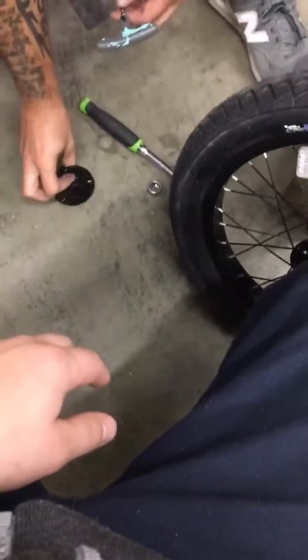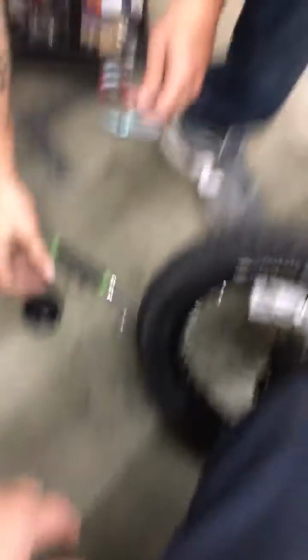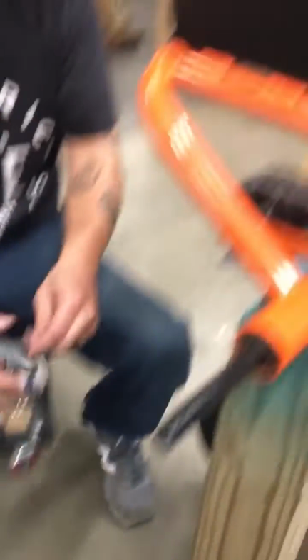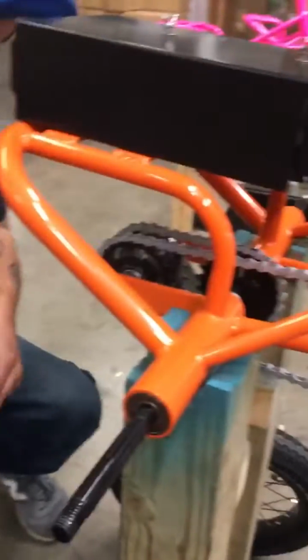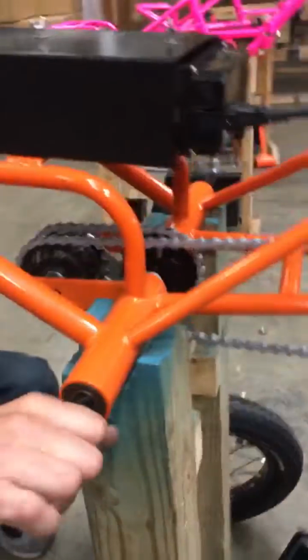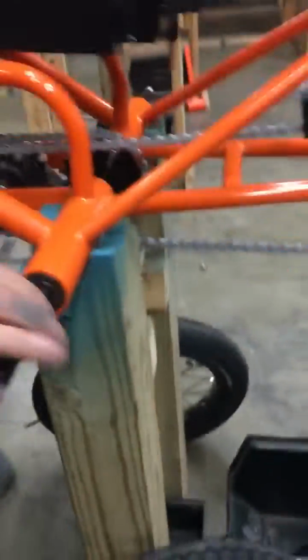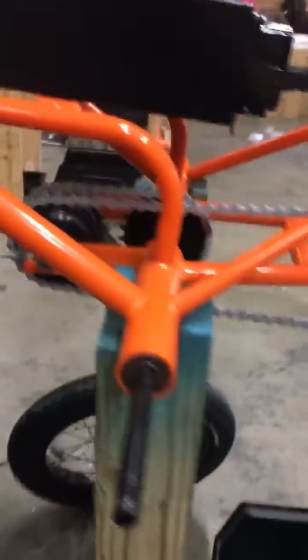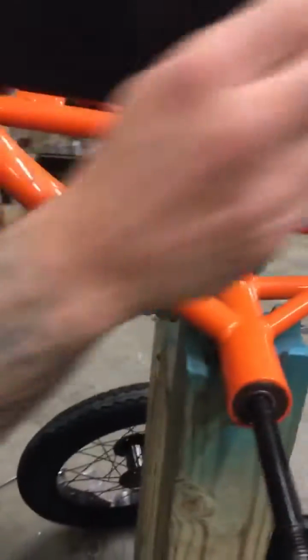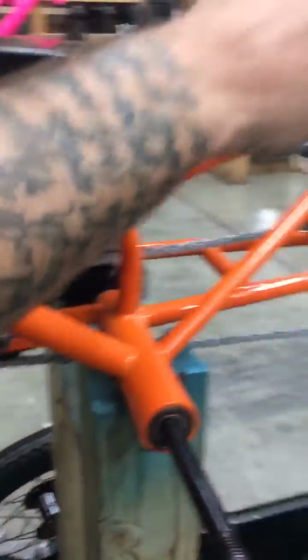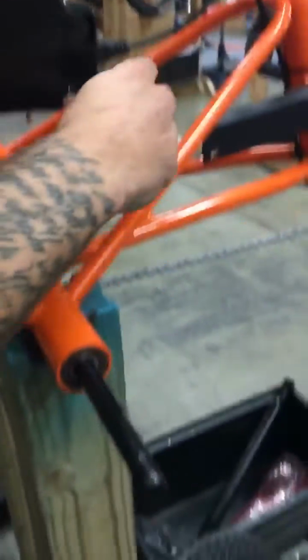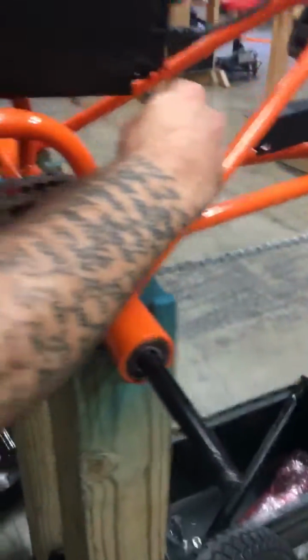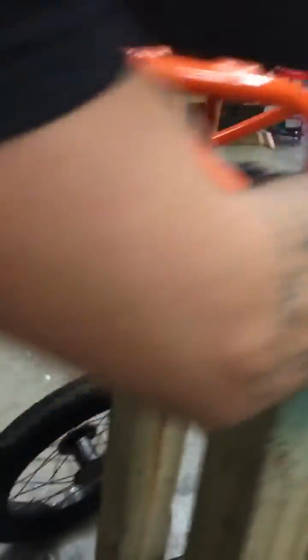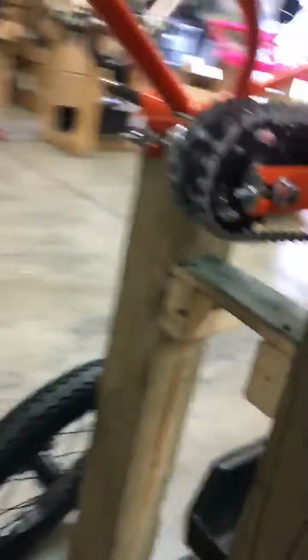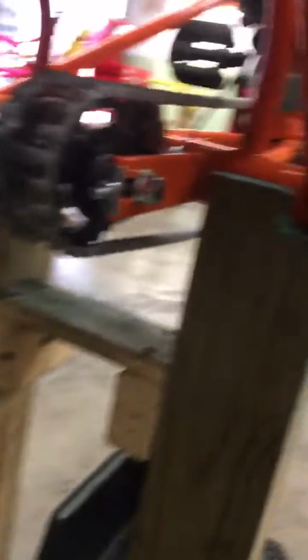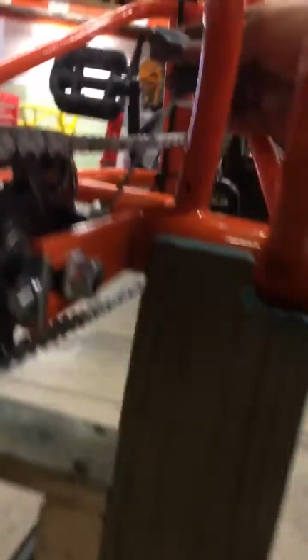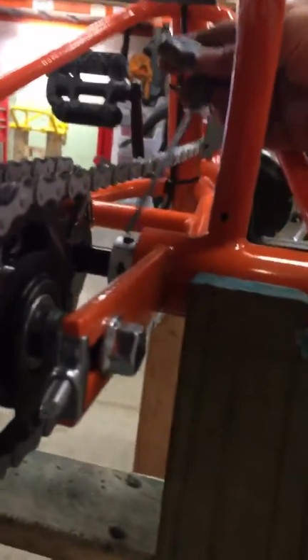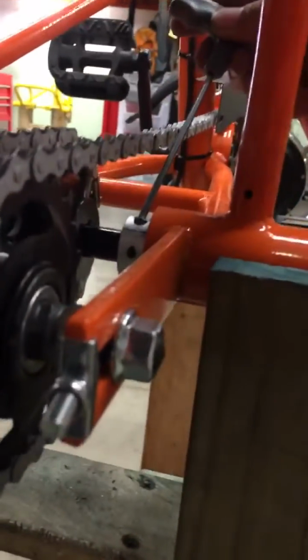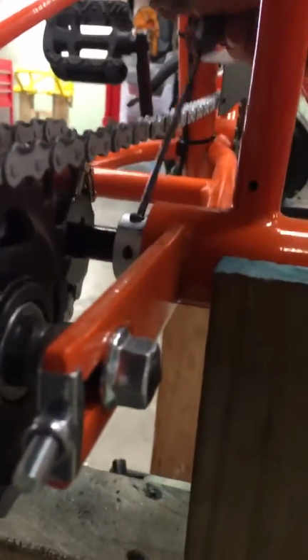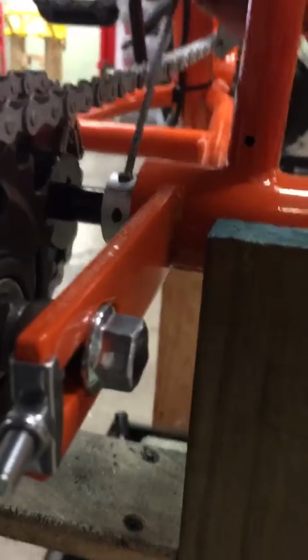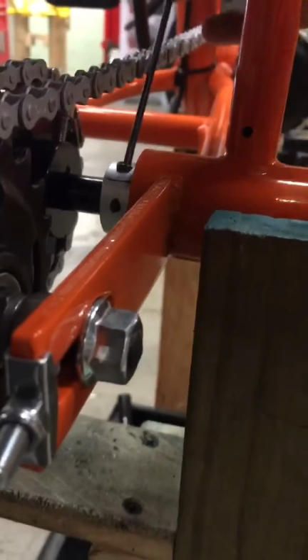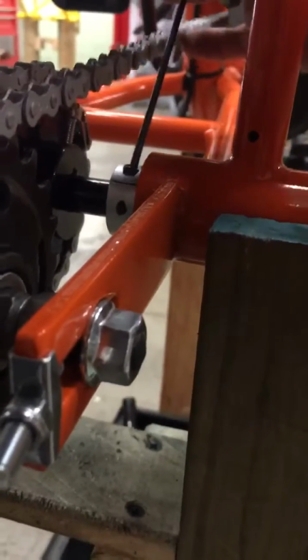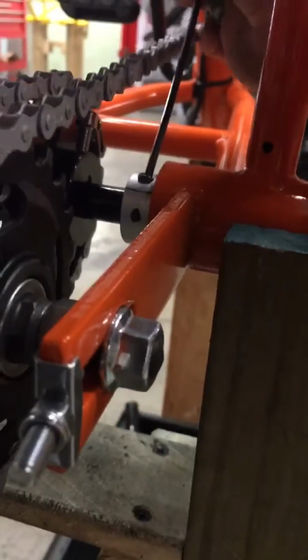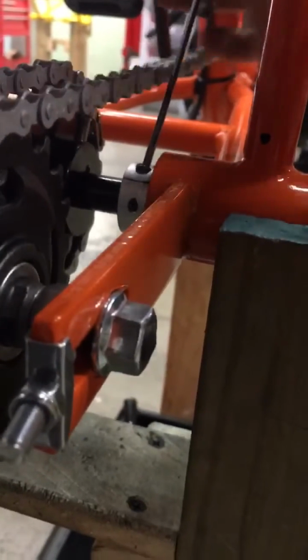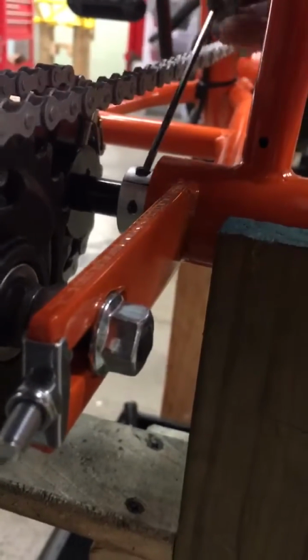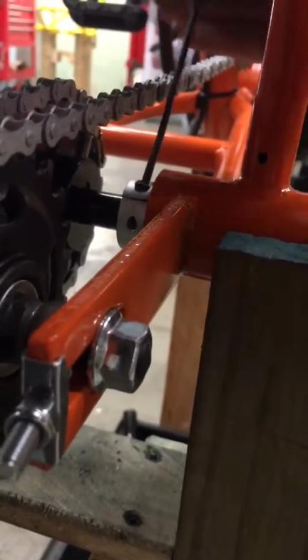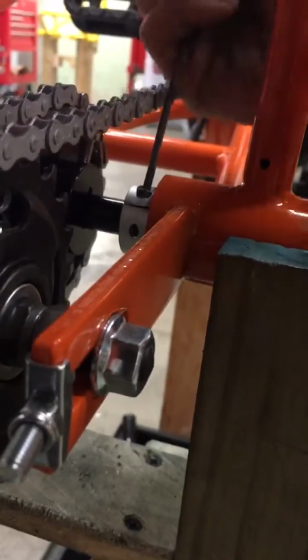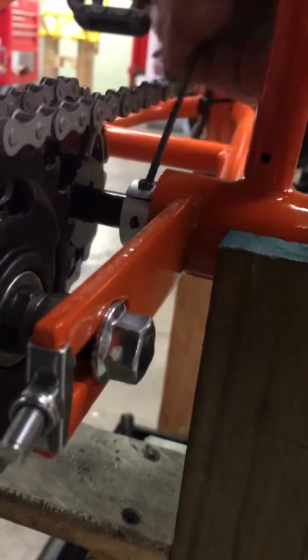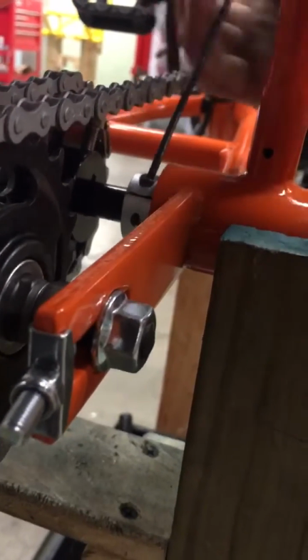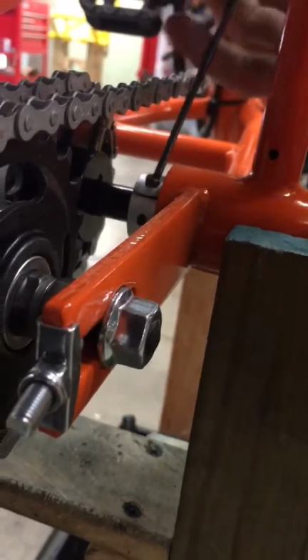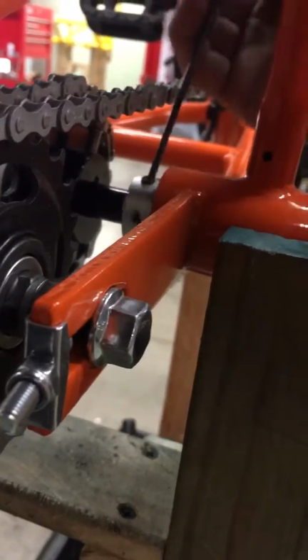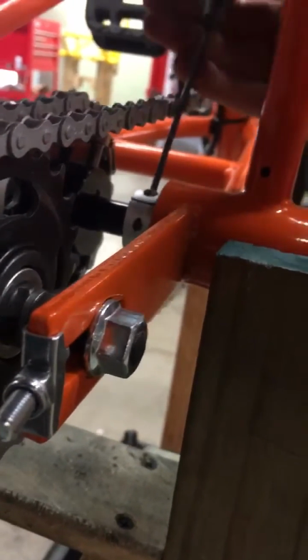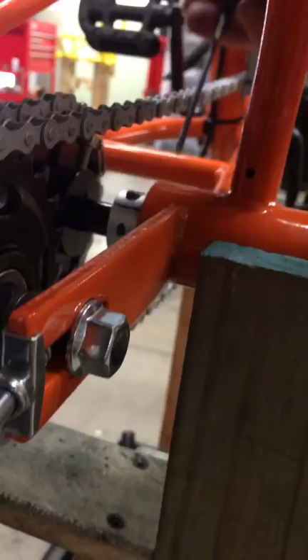Next we're going to go to your collar. You're going to use your 3 millimeter — just loosen it up enough so everything can slide through.